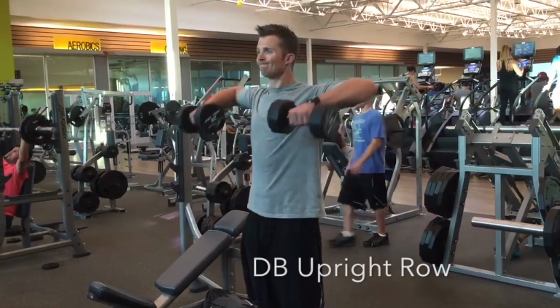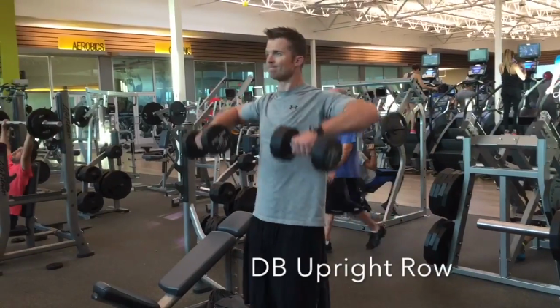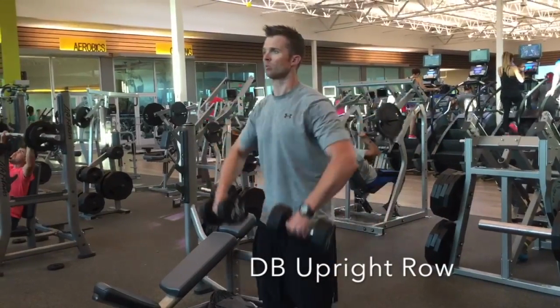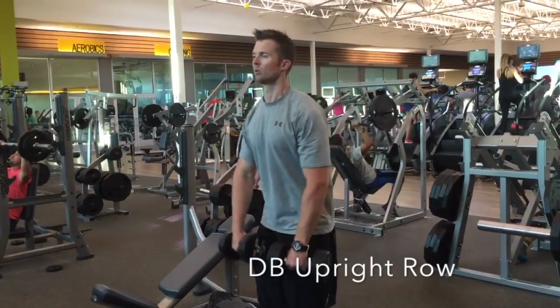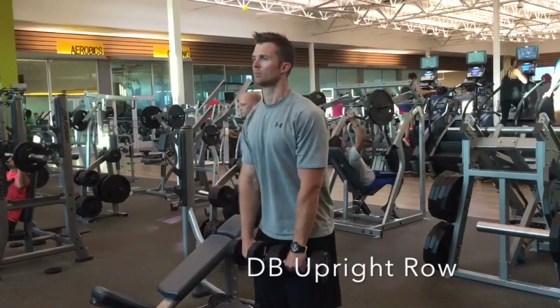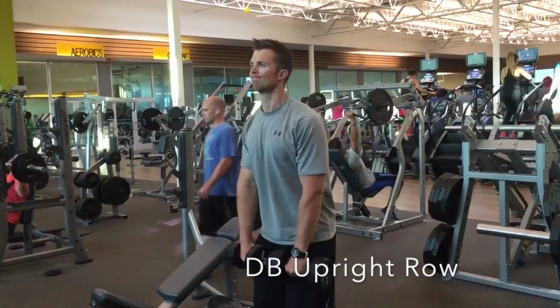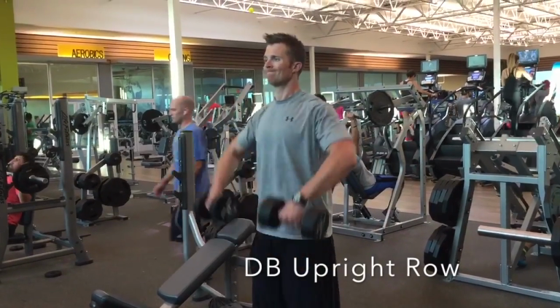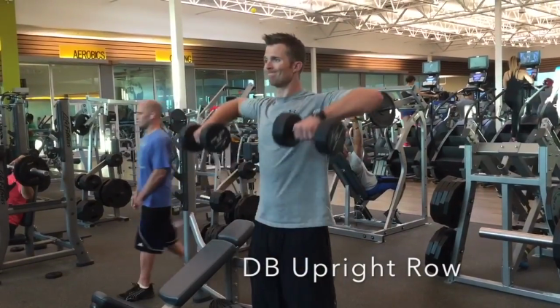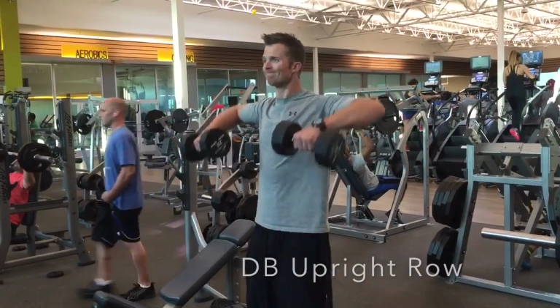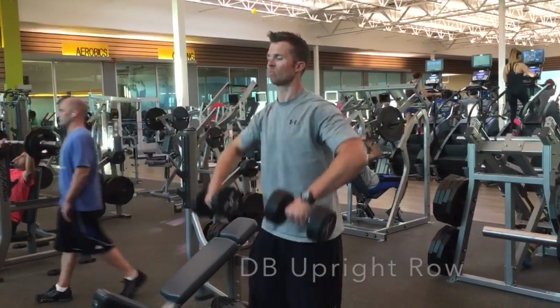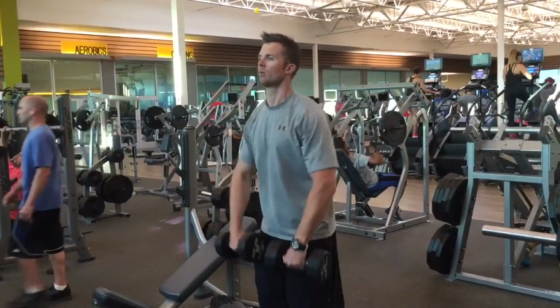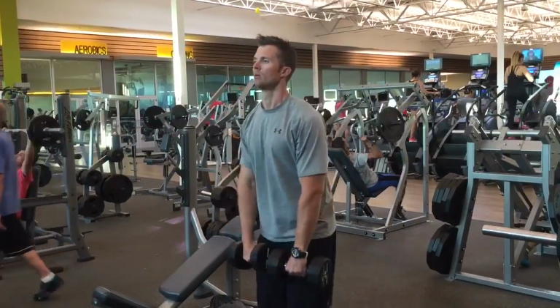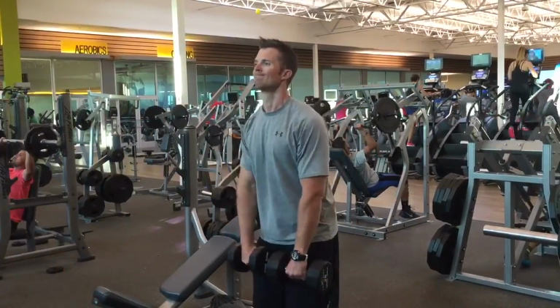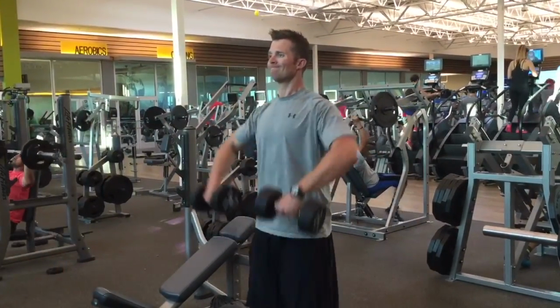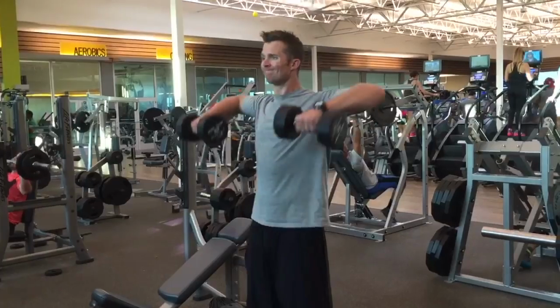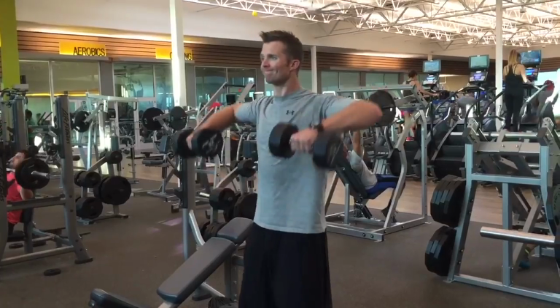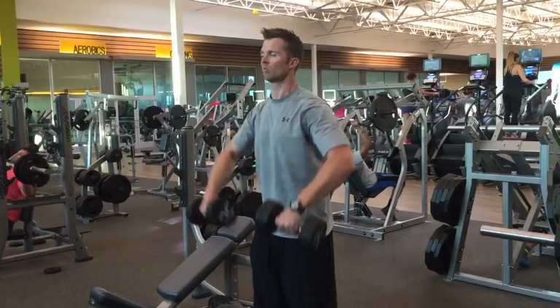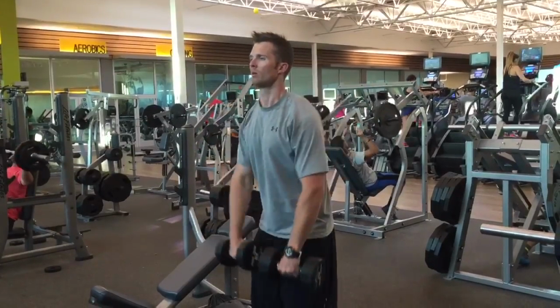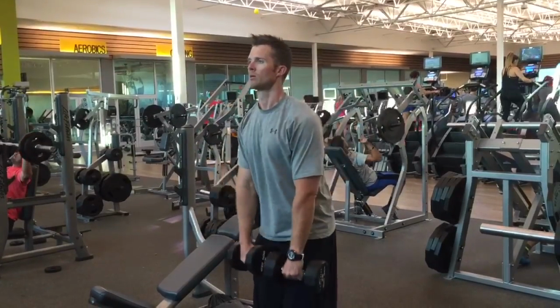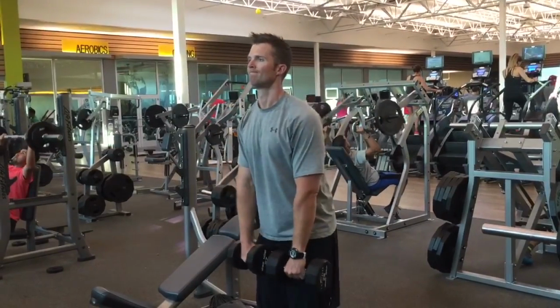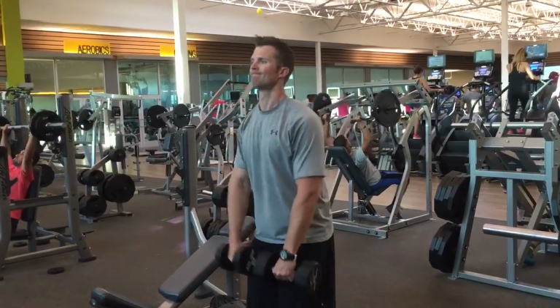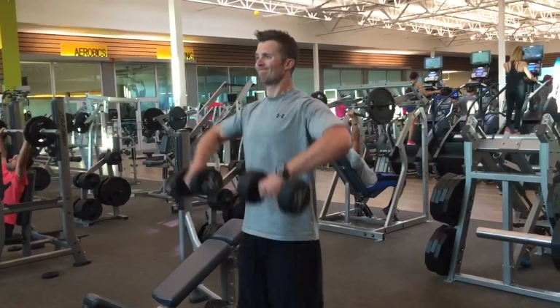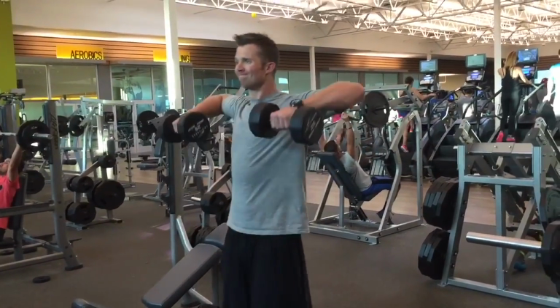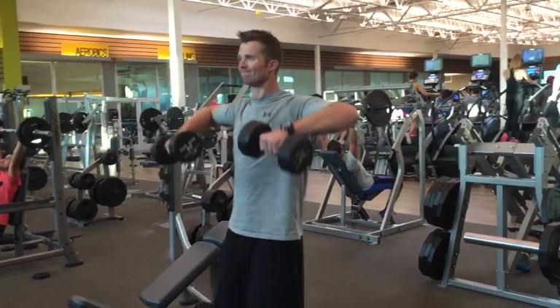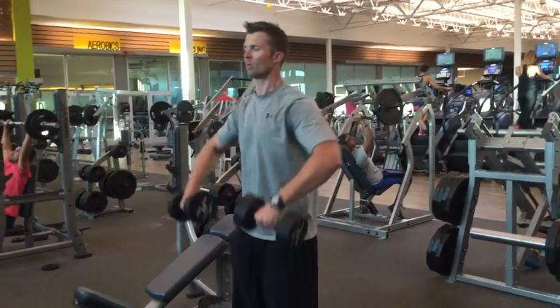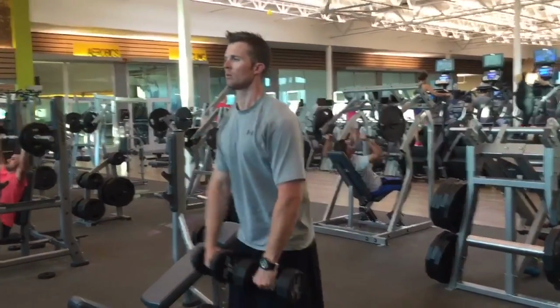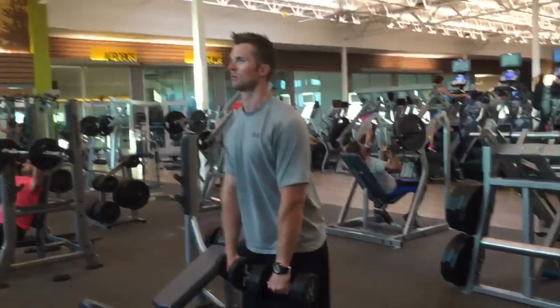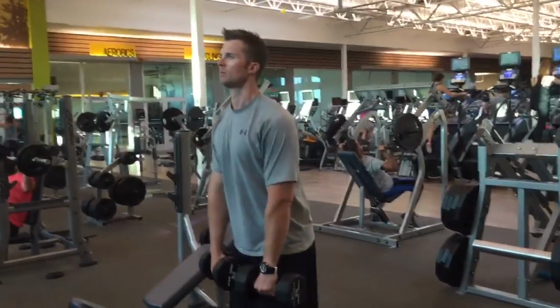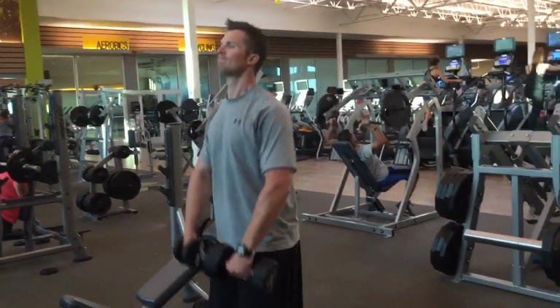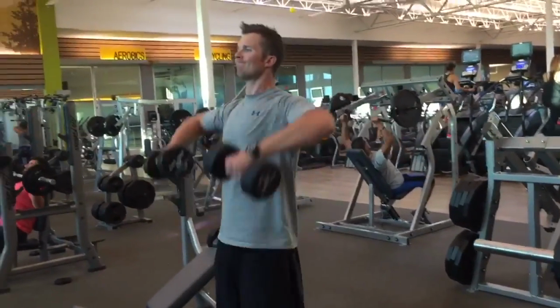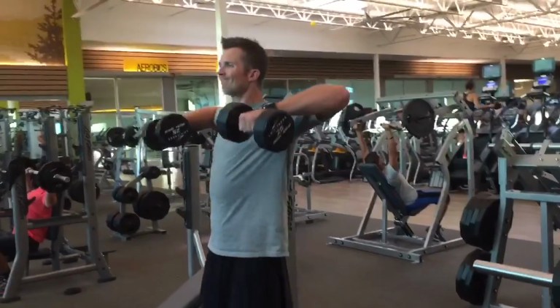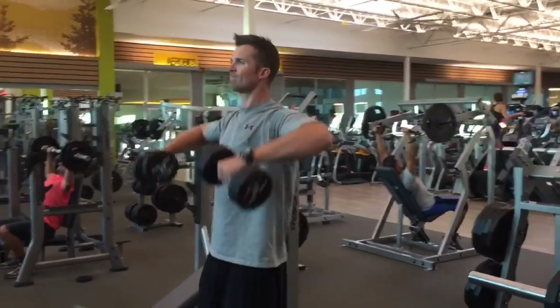The dumbbell upright row is a great exercise to target the upper back and traps. With the dumbbells in the front, think about pulling the weights up and back, and notice how they go wide as I come up right here.